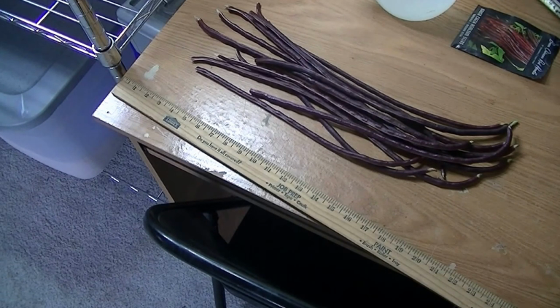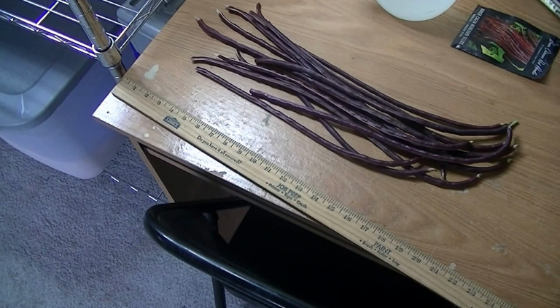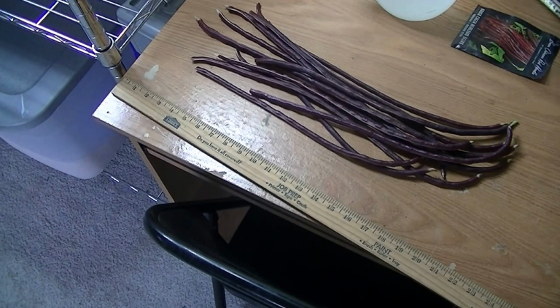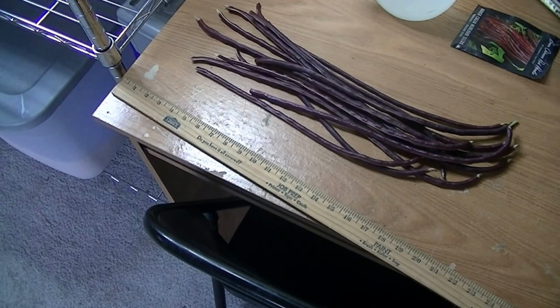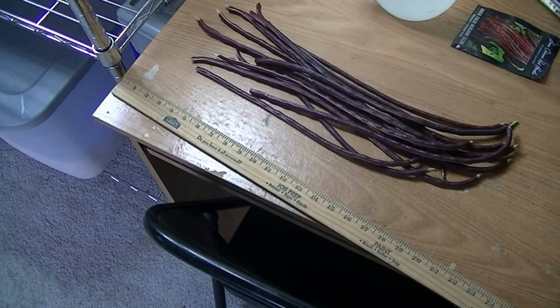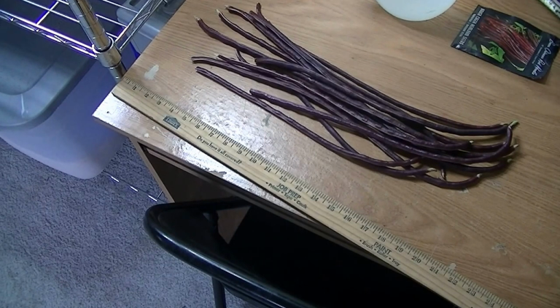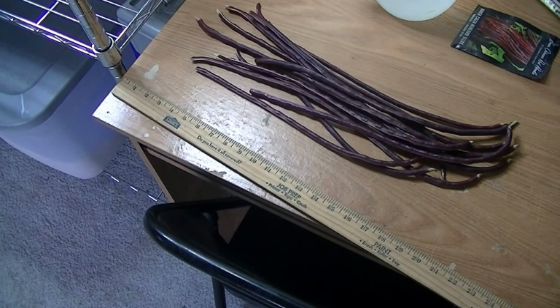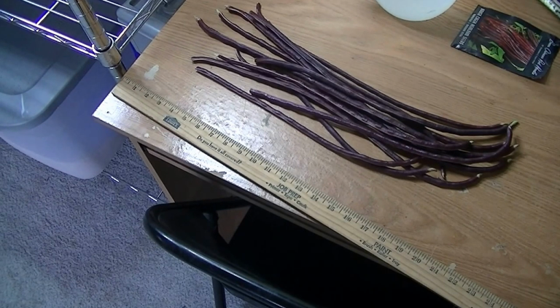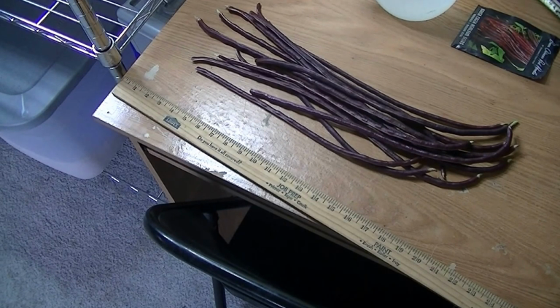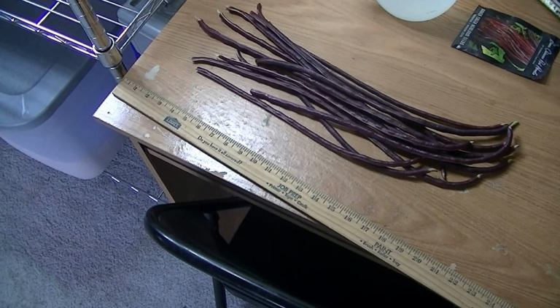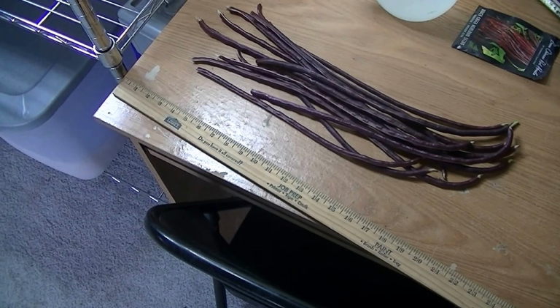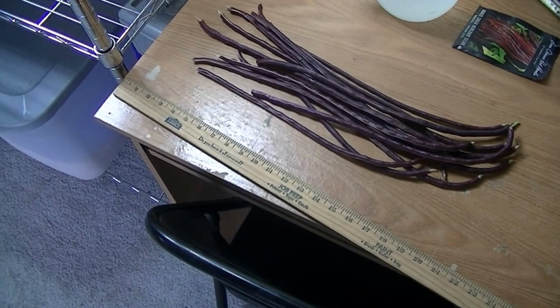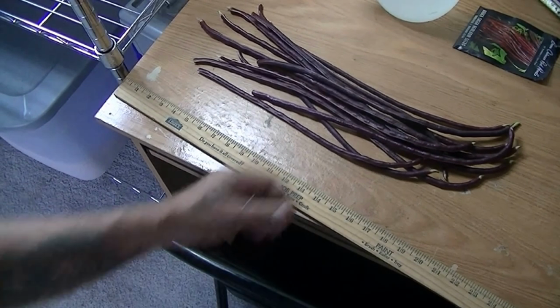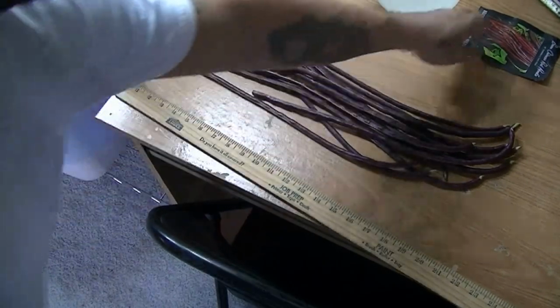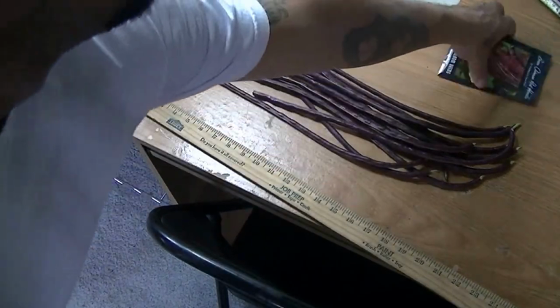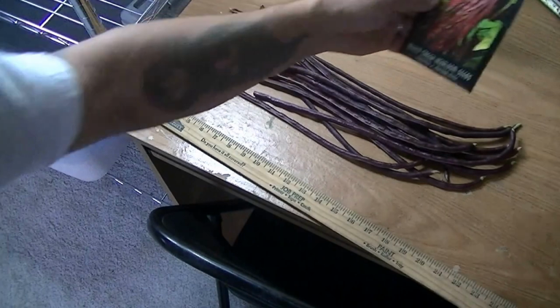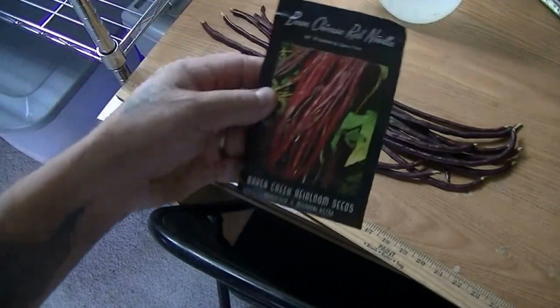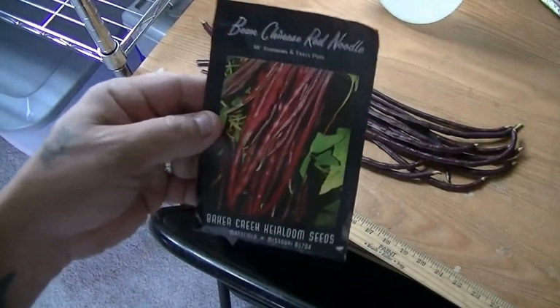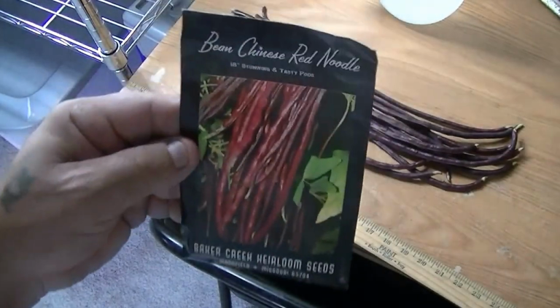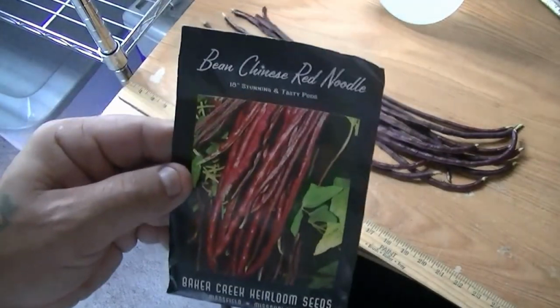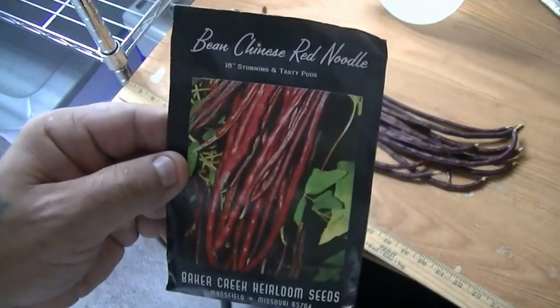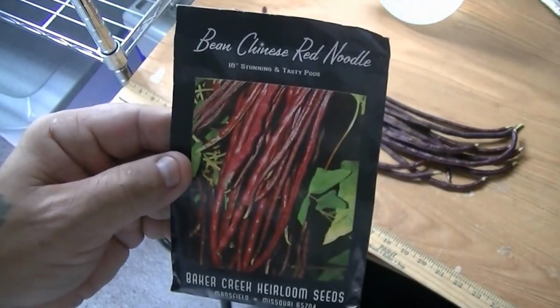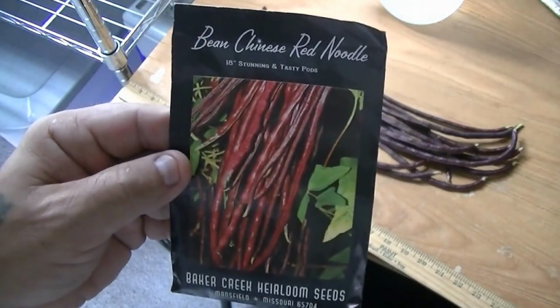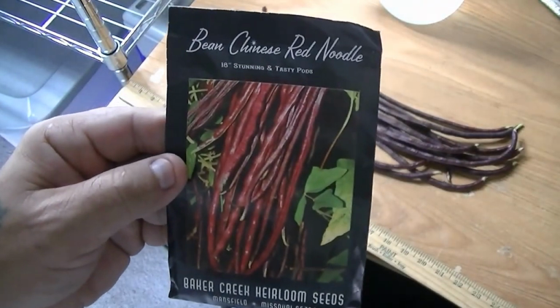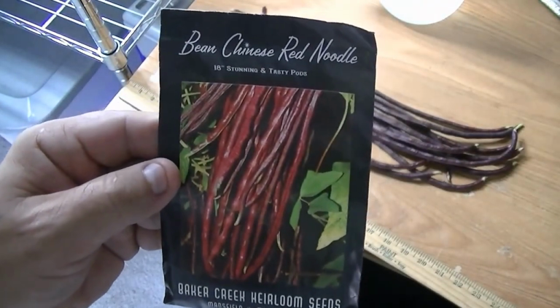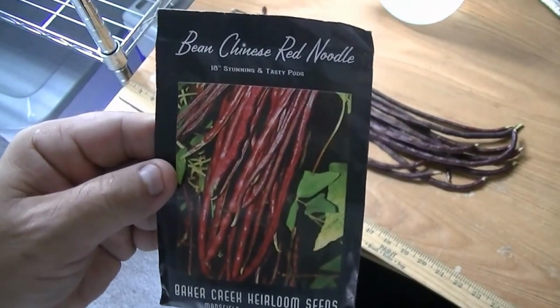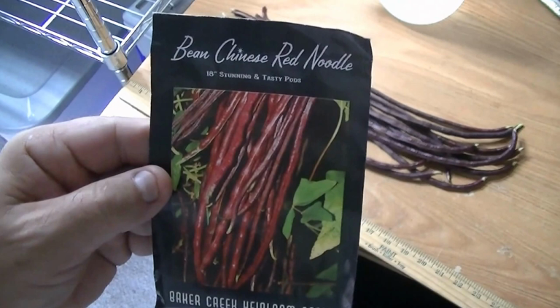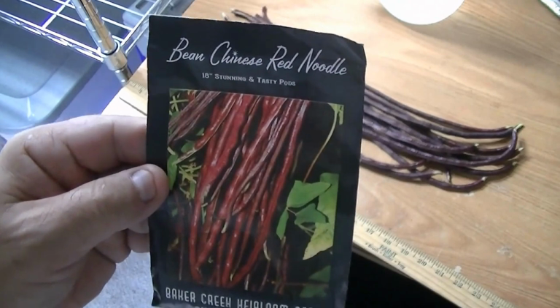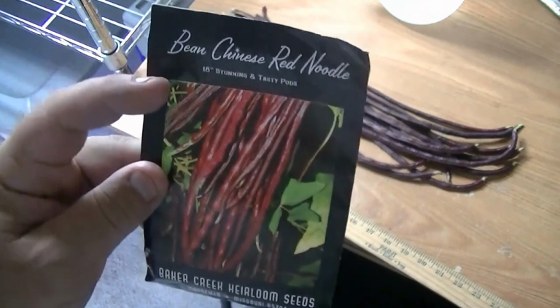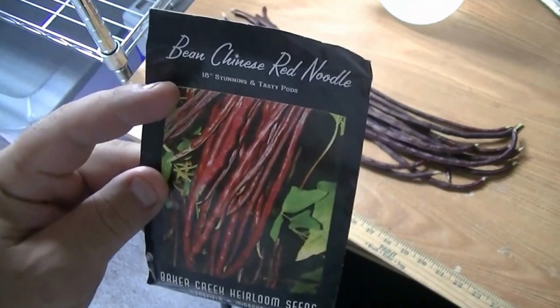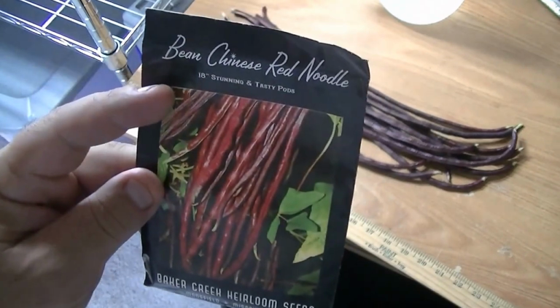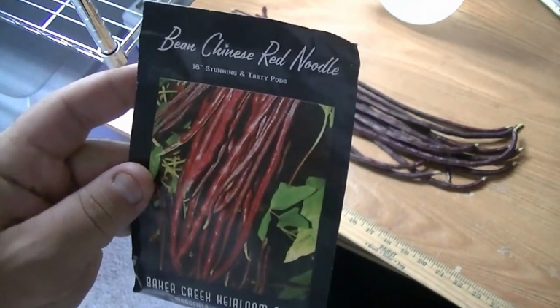This is a pretty interesting new plant that I tried — never tried it before, but it looked really cool in the catalog, and that's normally what I do. If it looks neat, I try and do it. 18 inches — stunning and tasty.